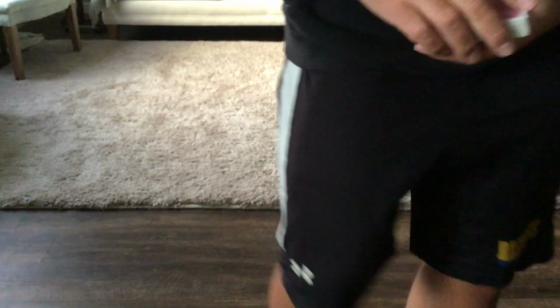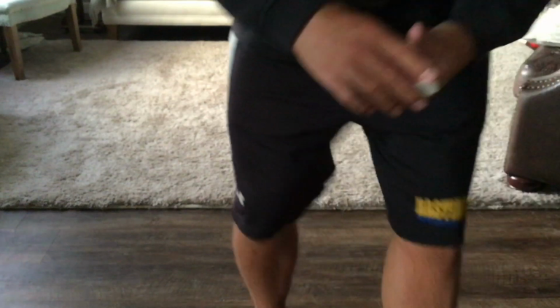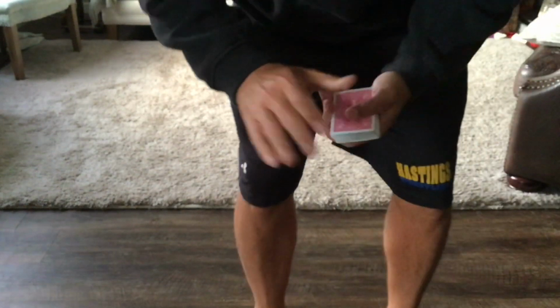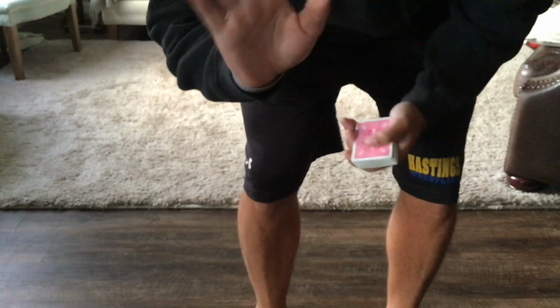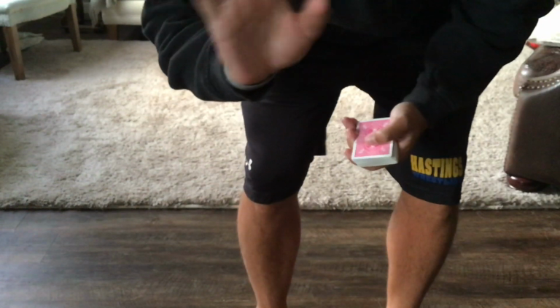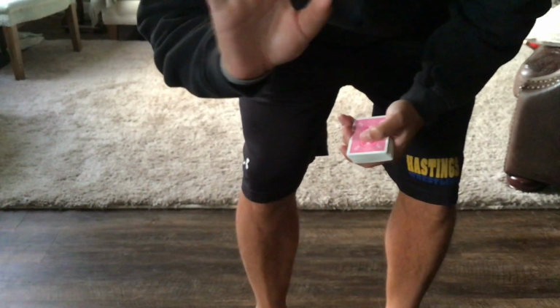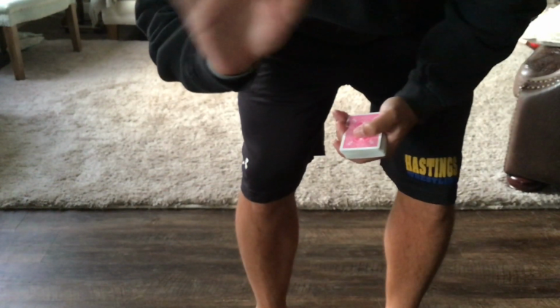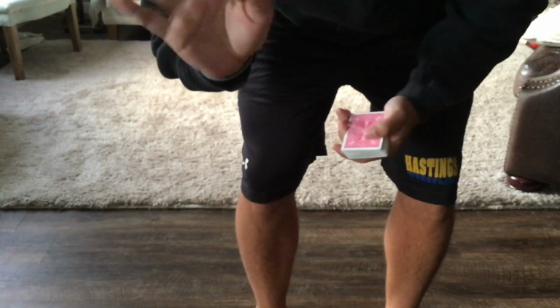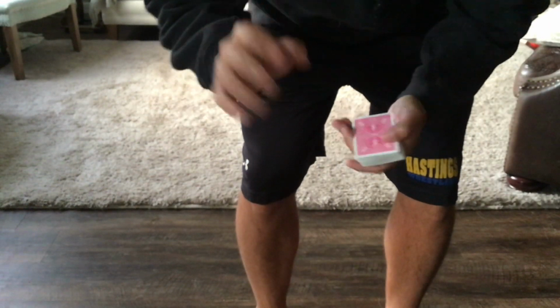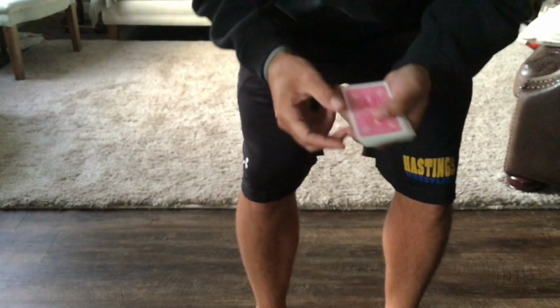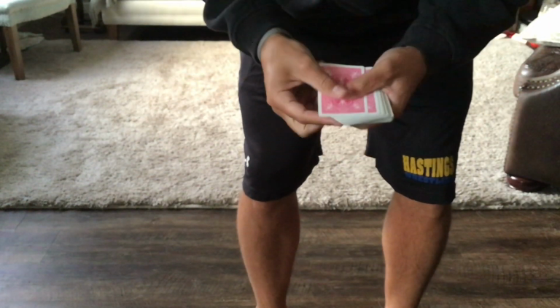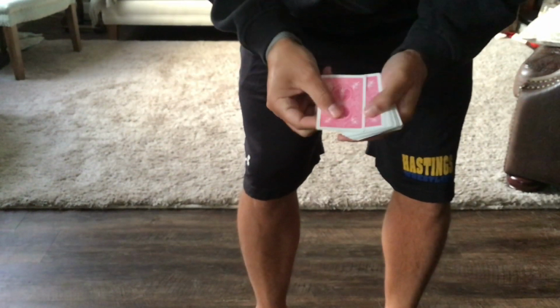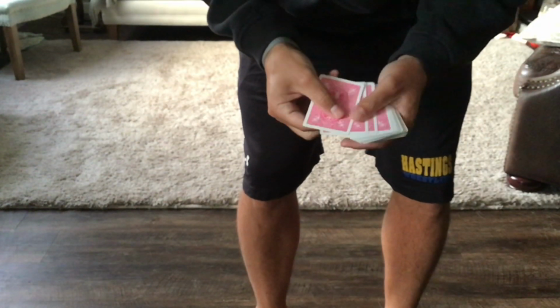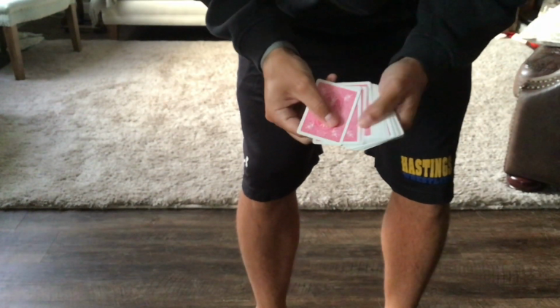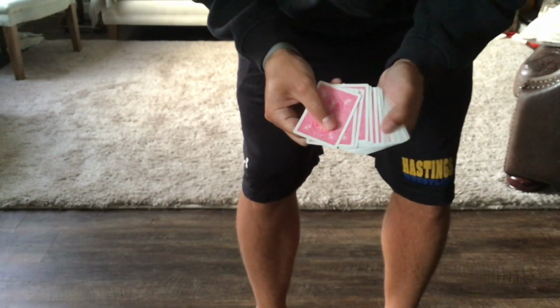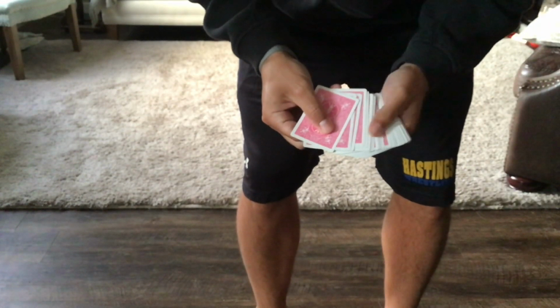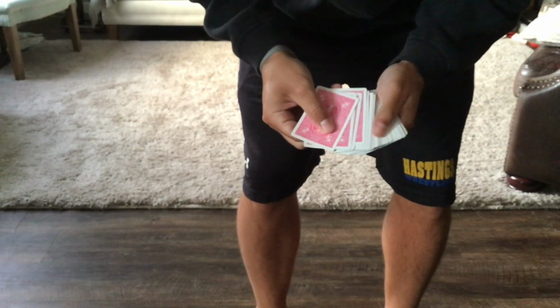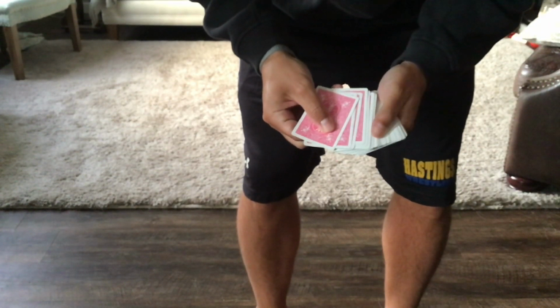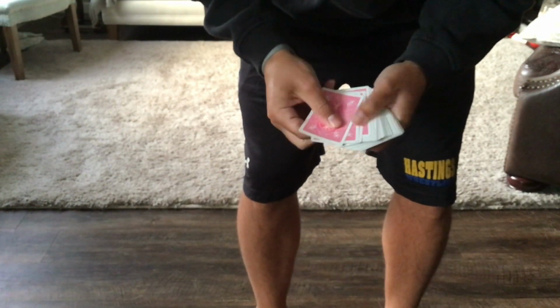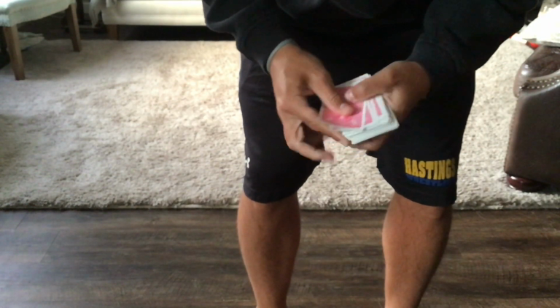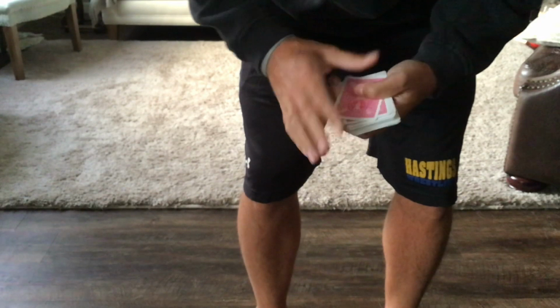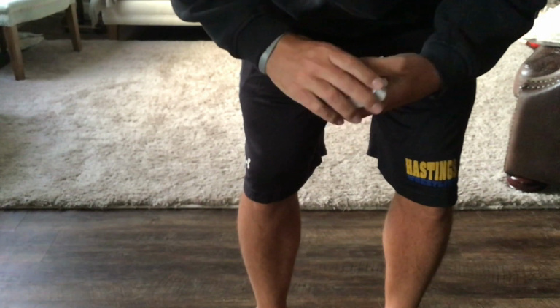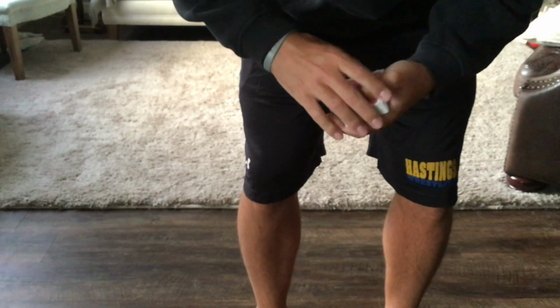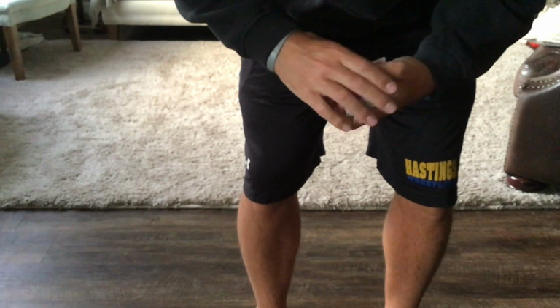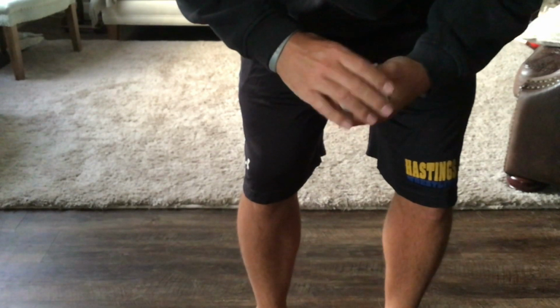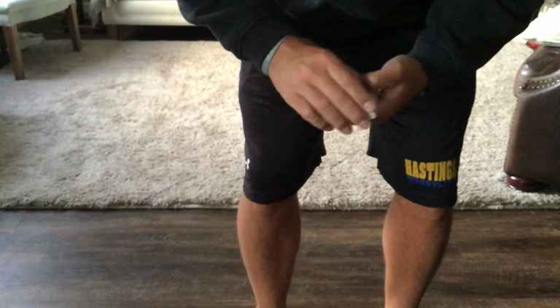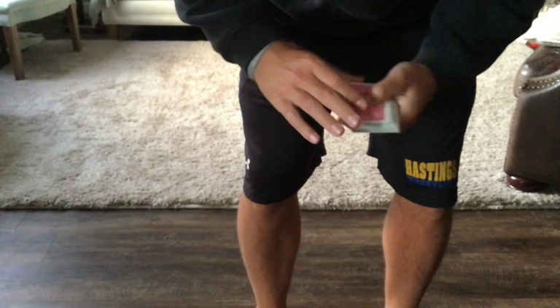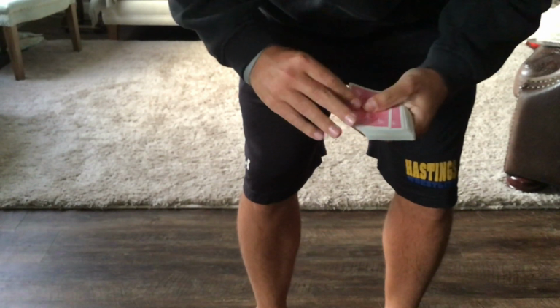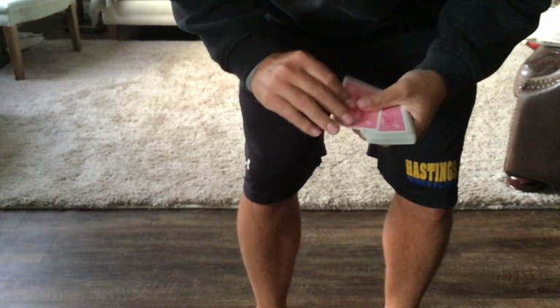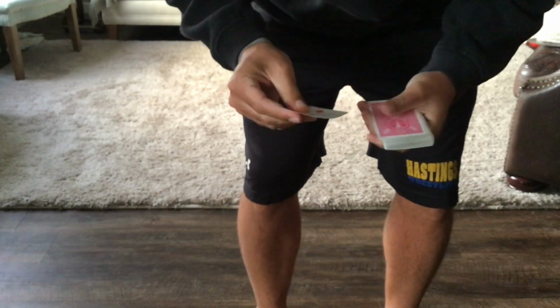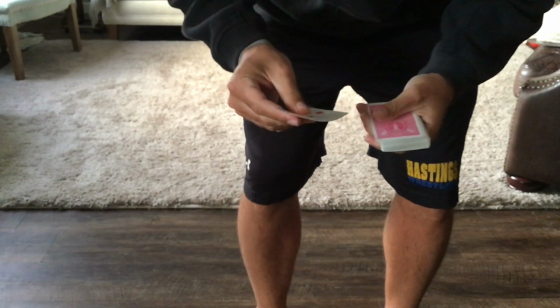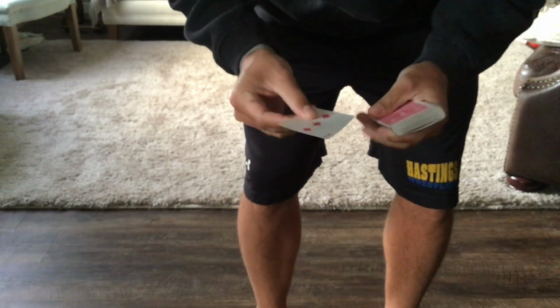Hello Kennedy students, today you're going to do the fitness card deck challenge. You will draw the first card from the top of the deck.